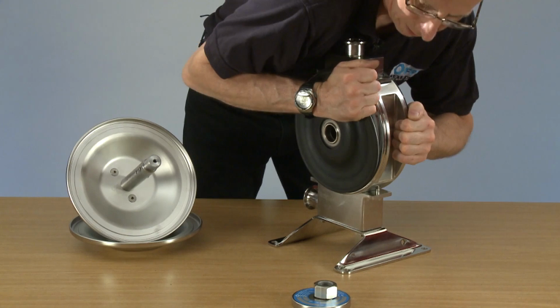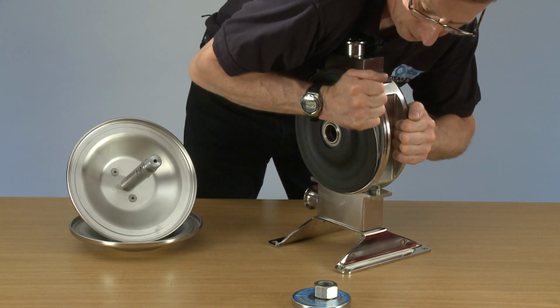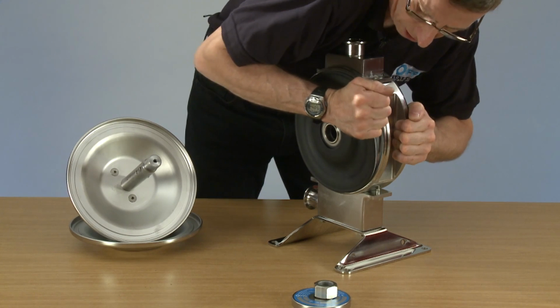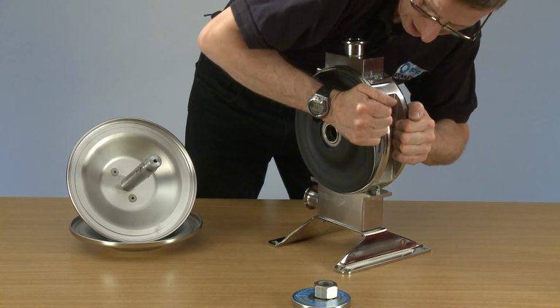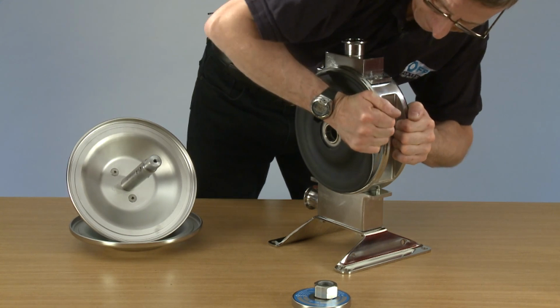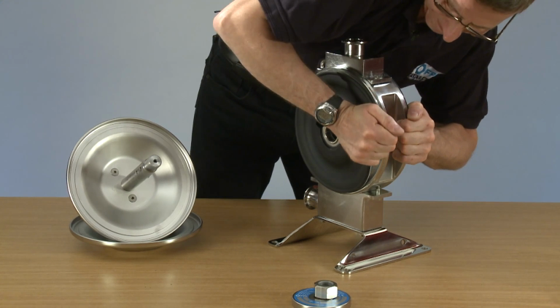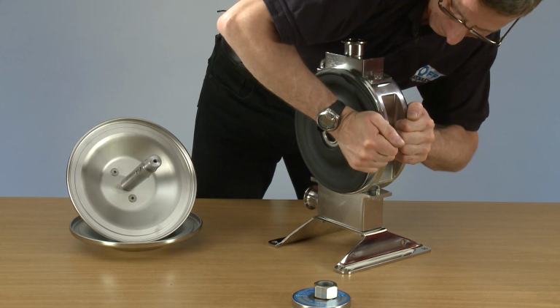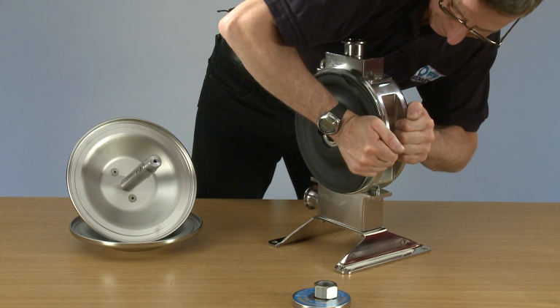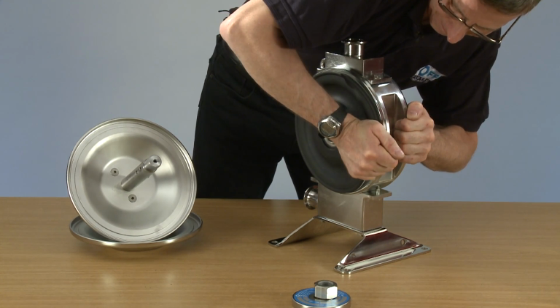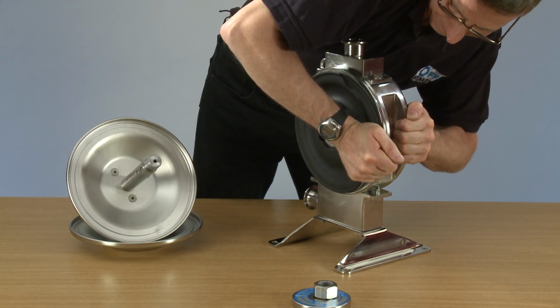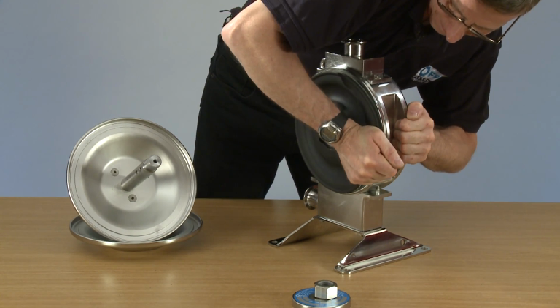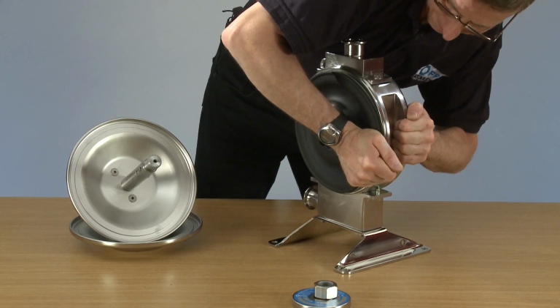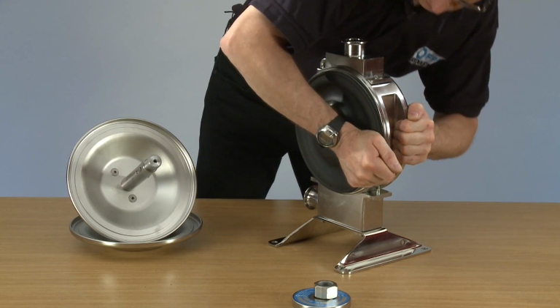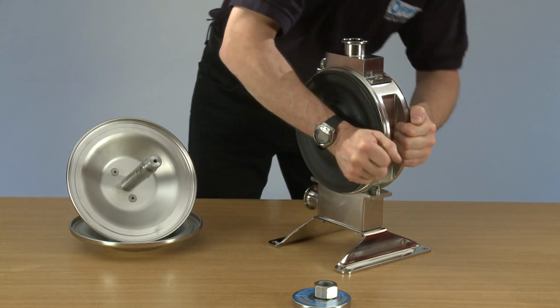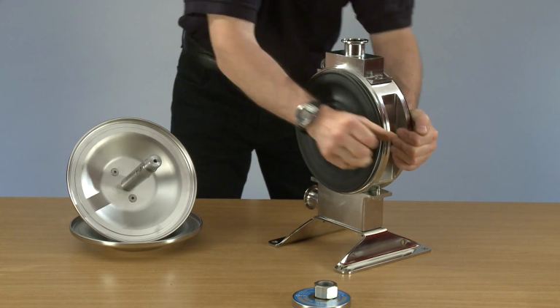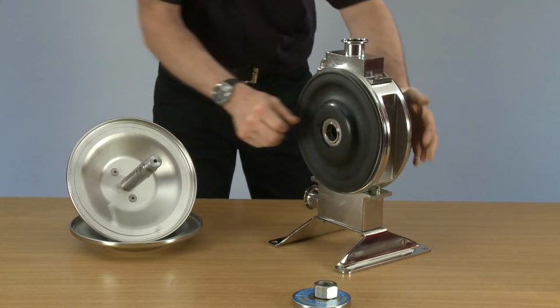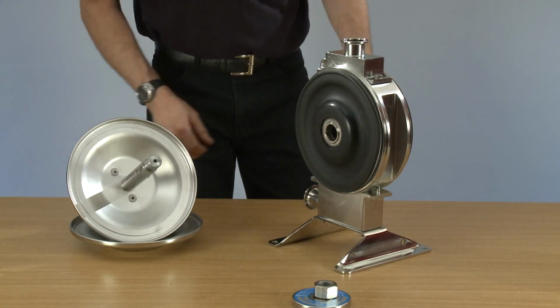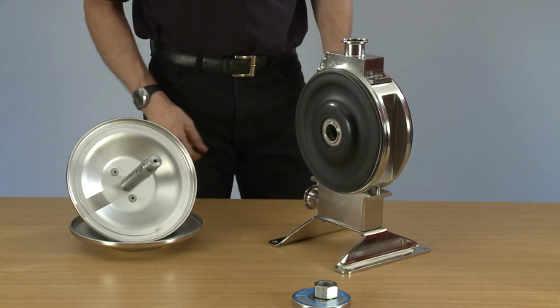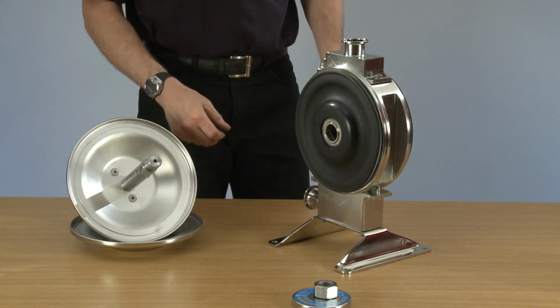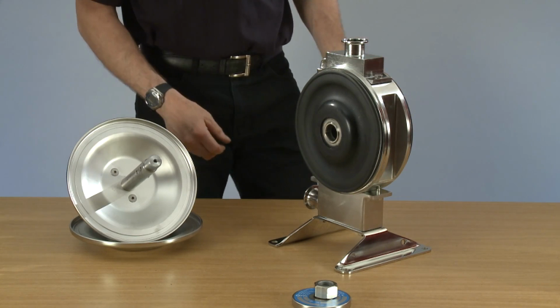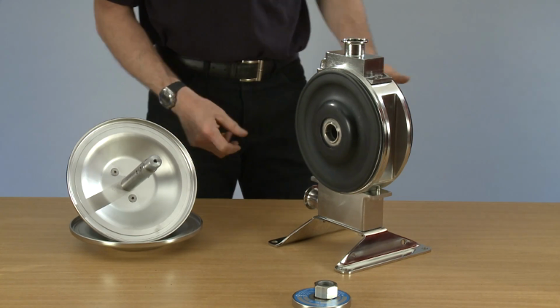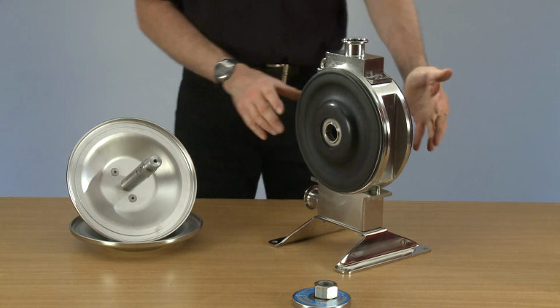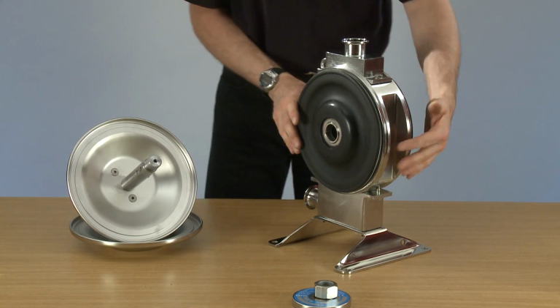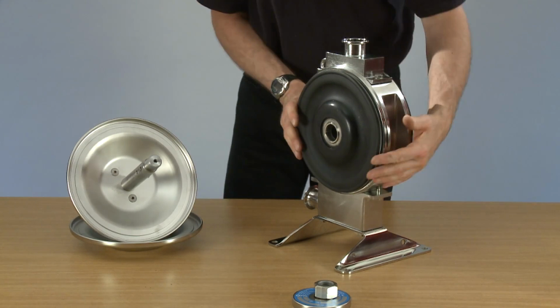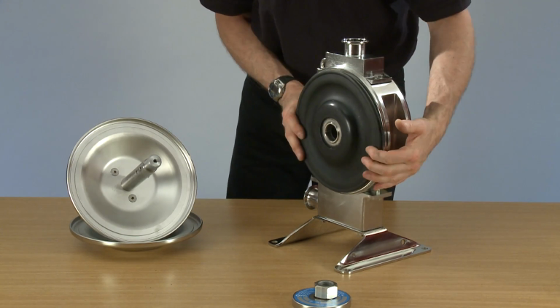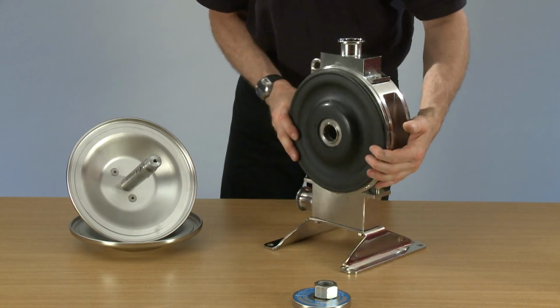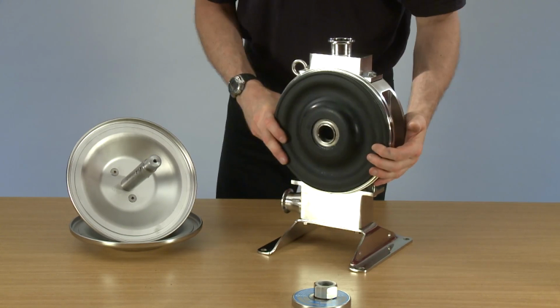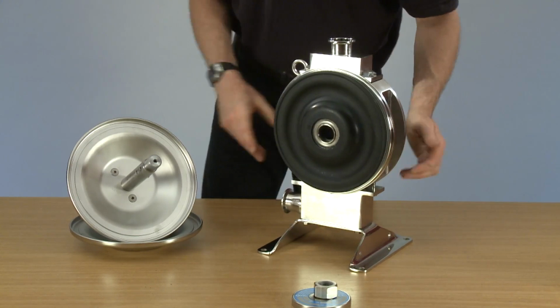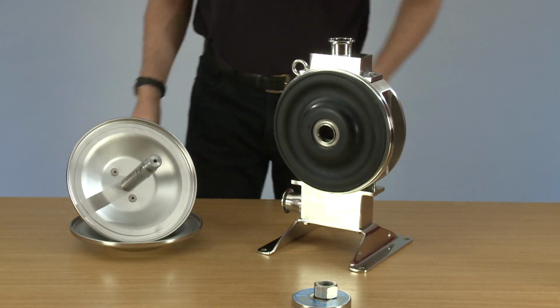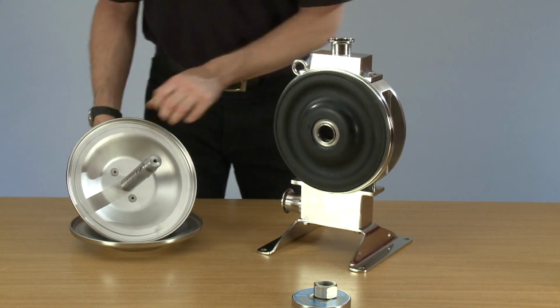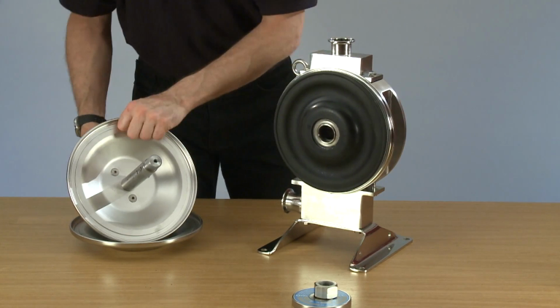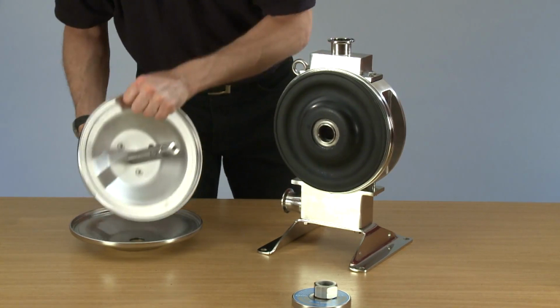Tighten them as tight as you can. Ideally, you would leave this five minutes now to rest and then carry on and put the pump back together.